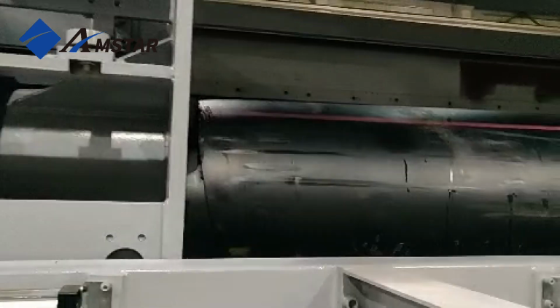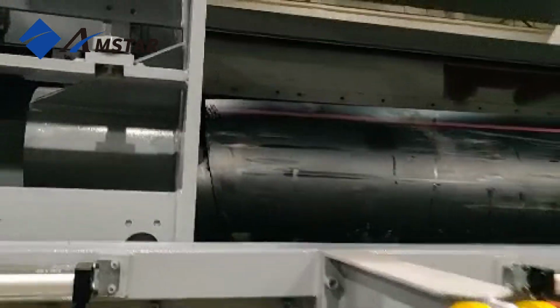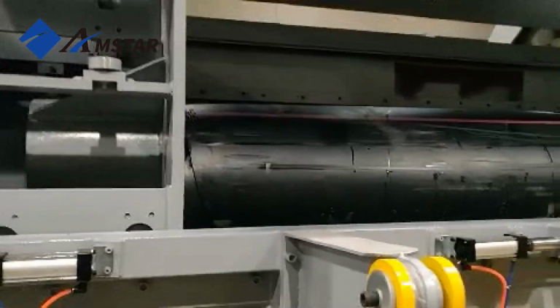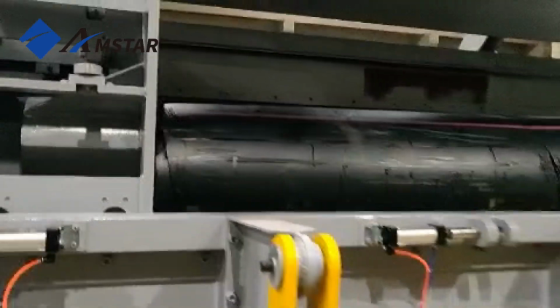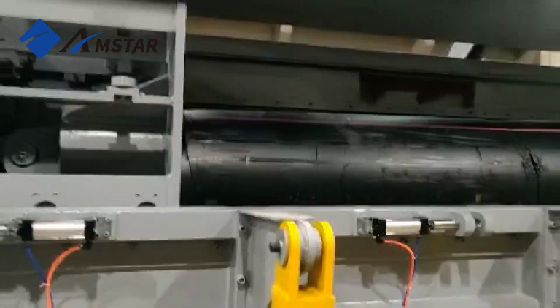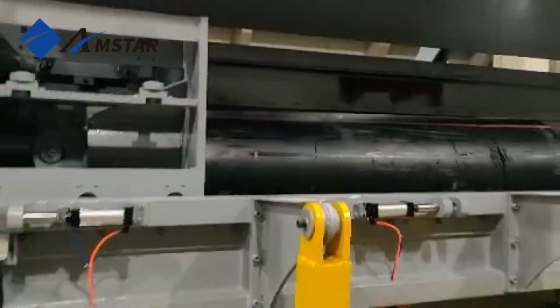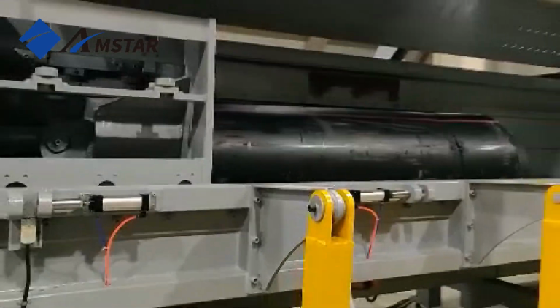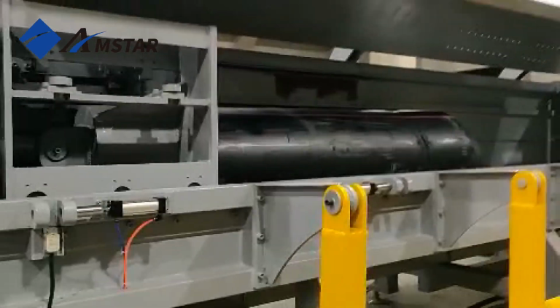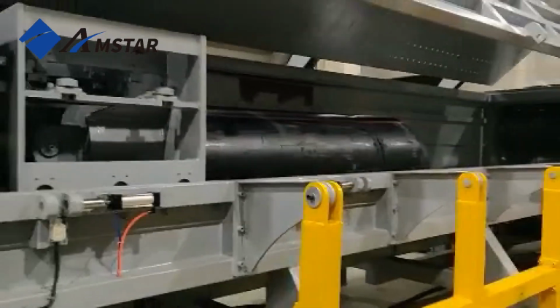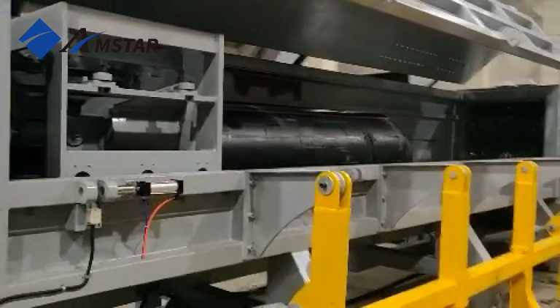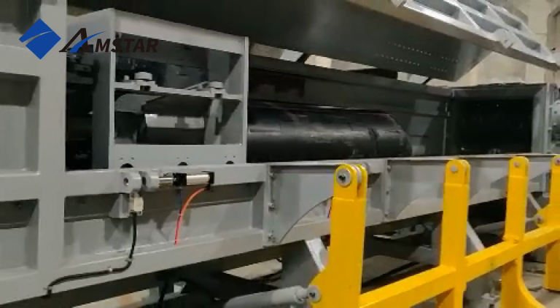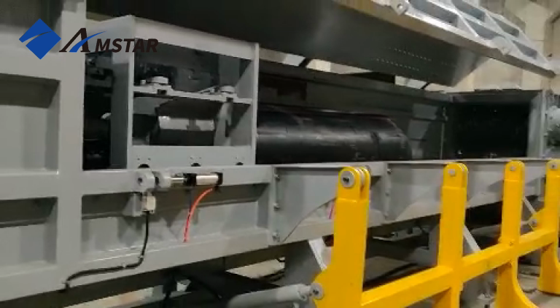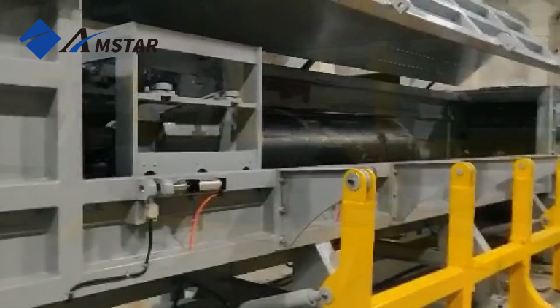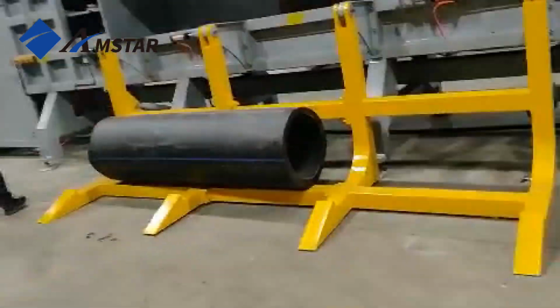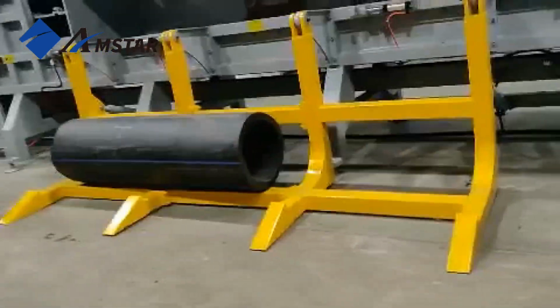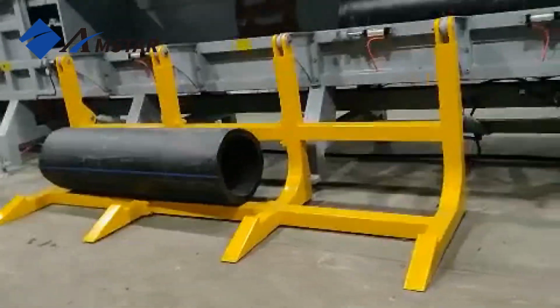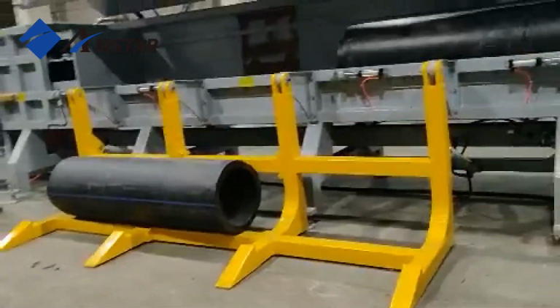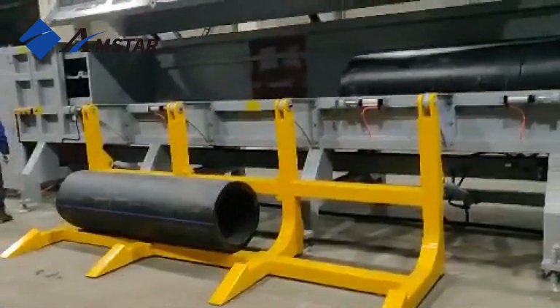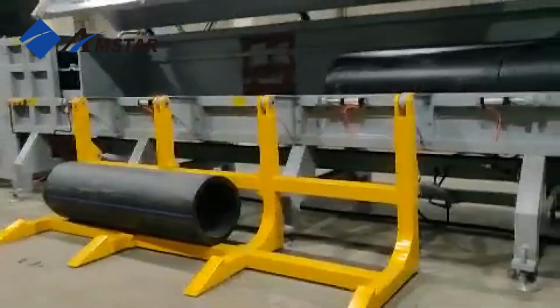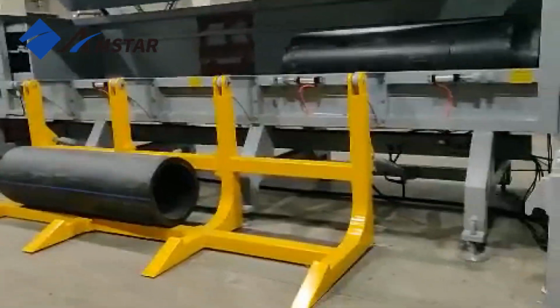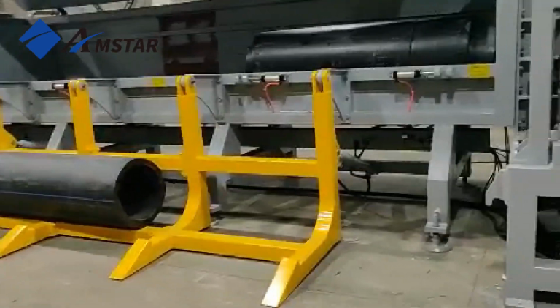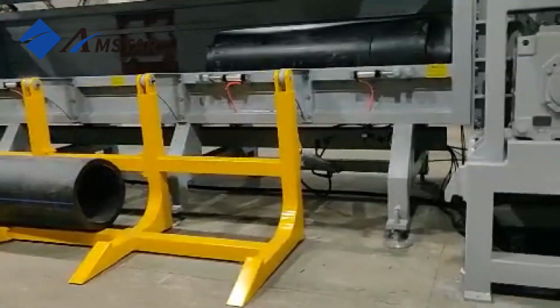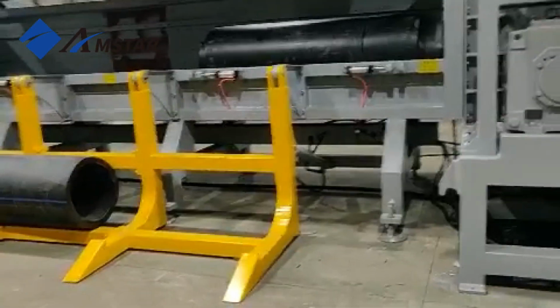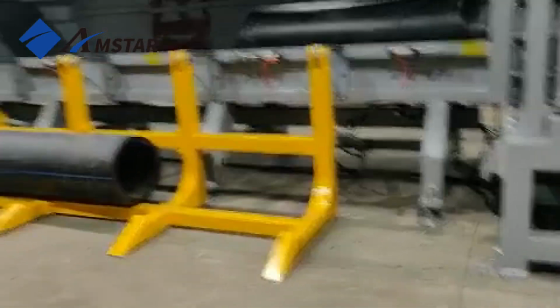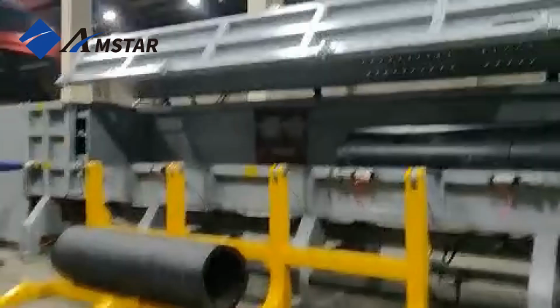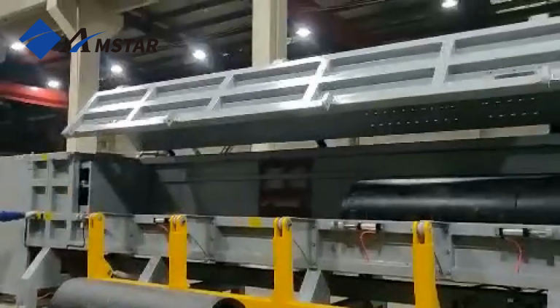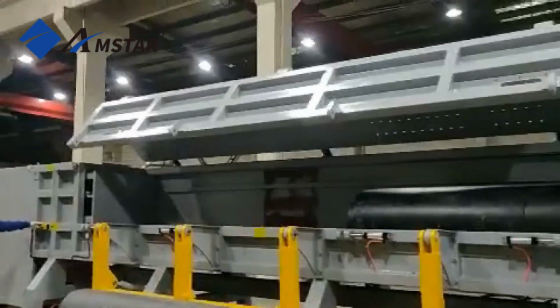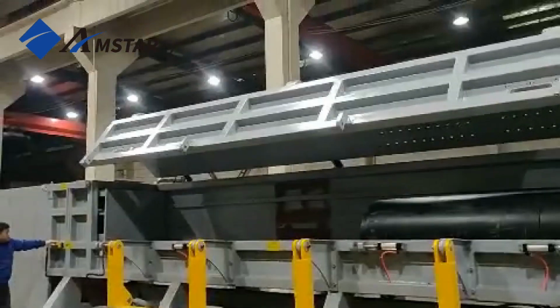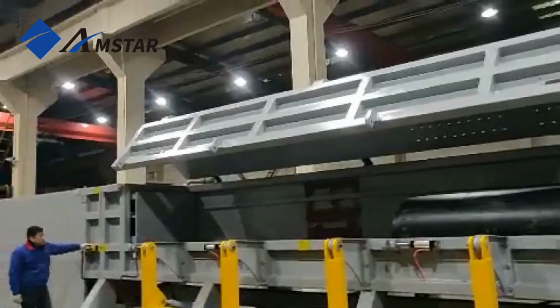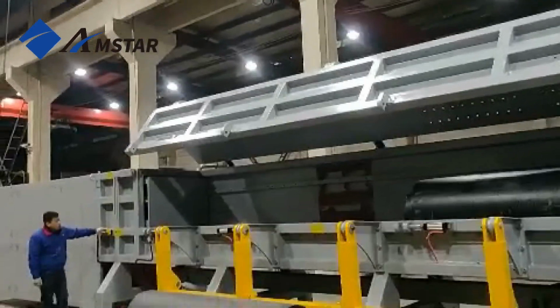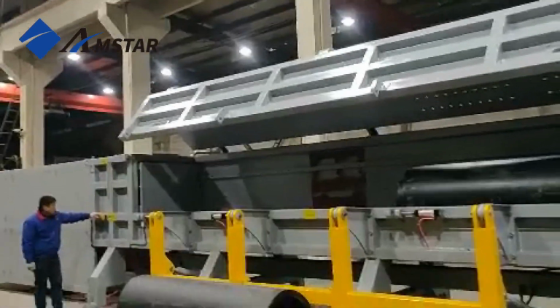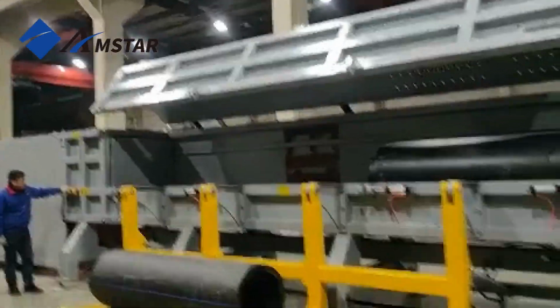As pipes enter through the feeding hopper, the rotating blades pull them in, slicing them into smaller sections. The size of the shredded material depends on the gap between the blades, which can be adjusted to get the desired output.